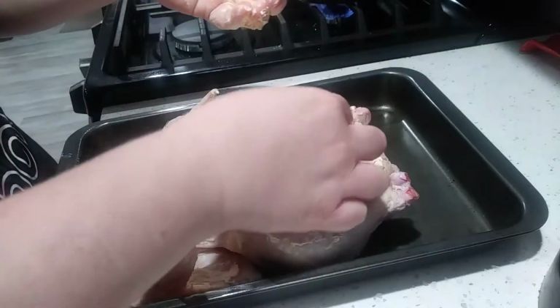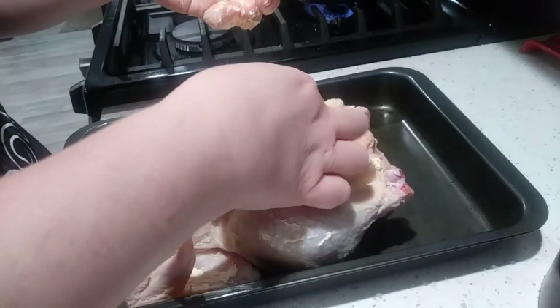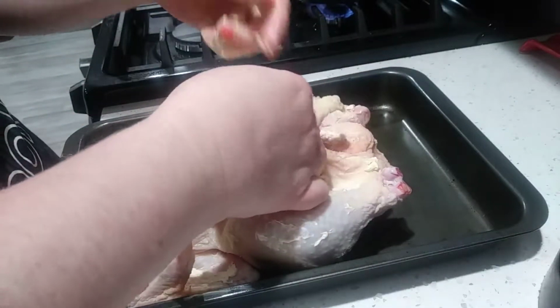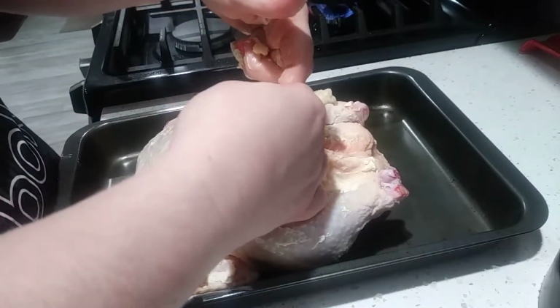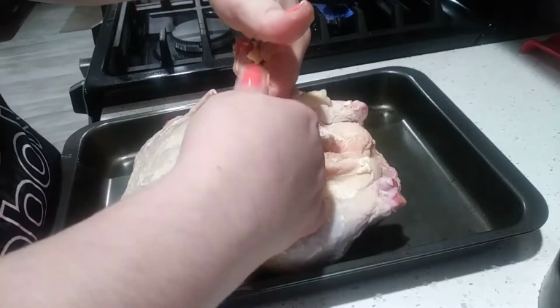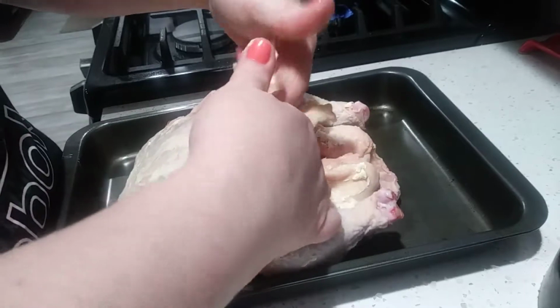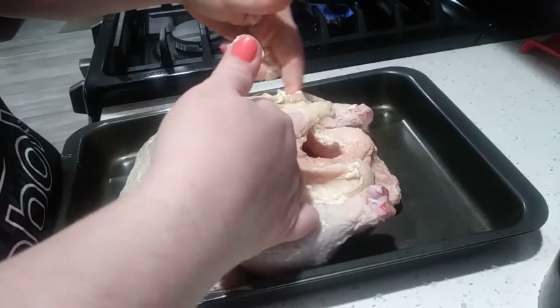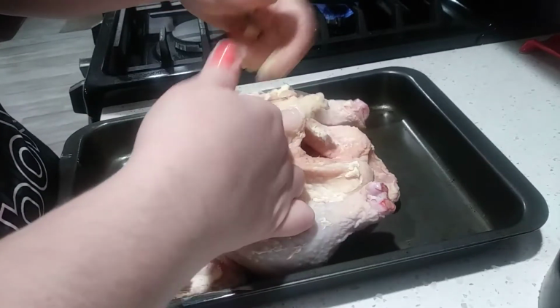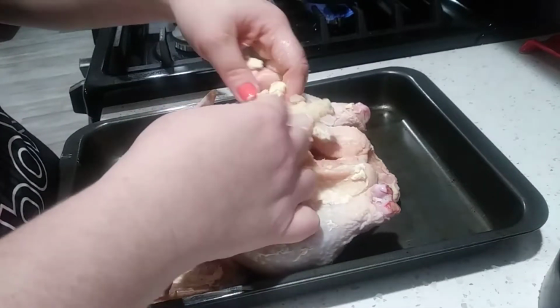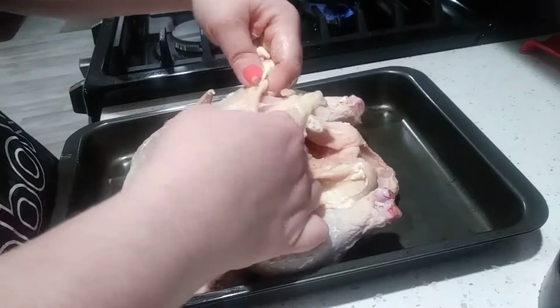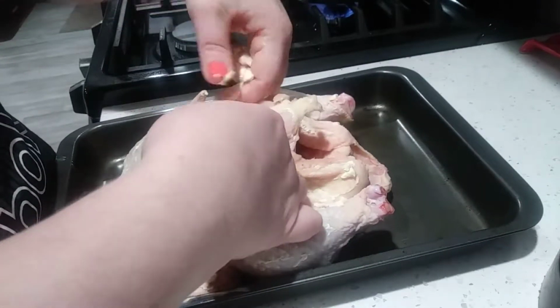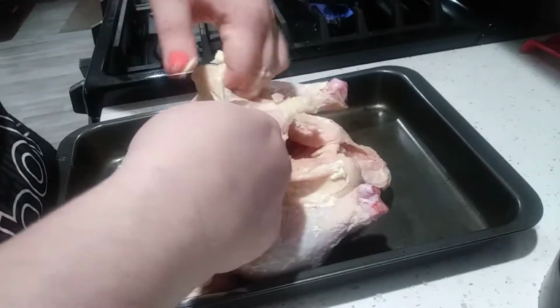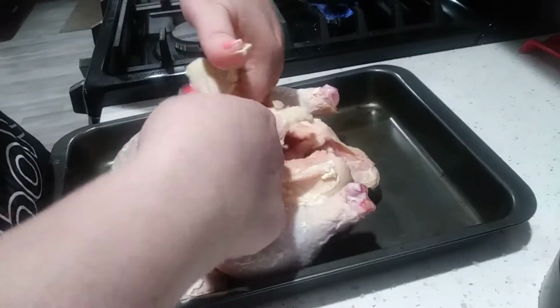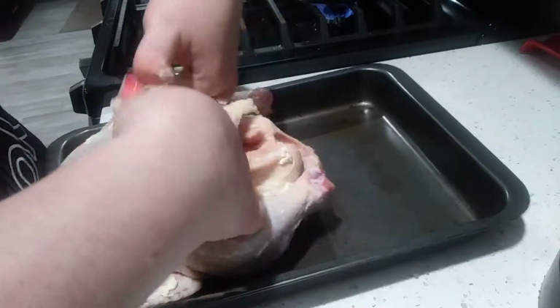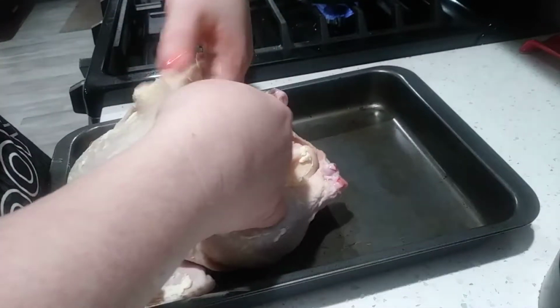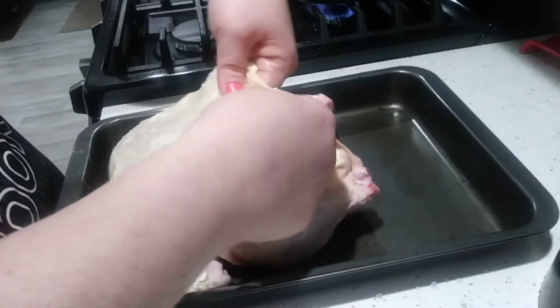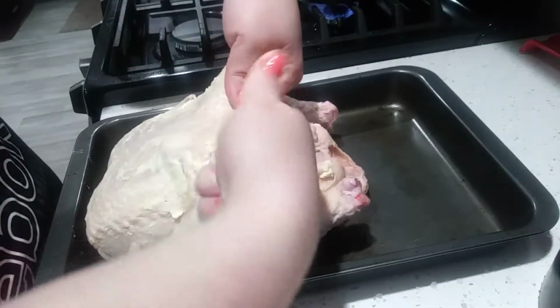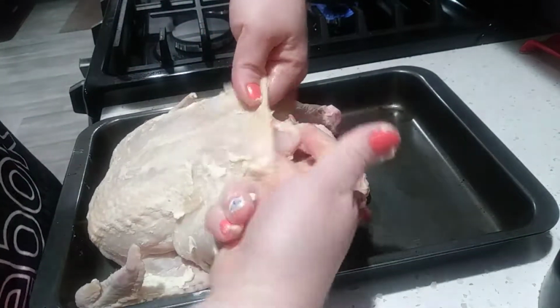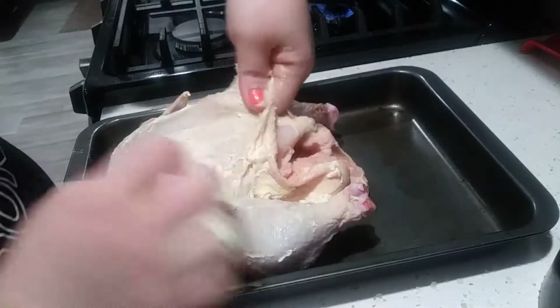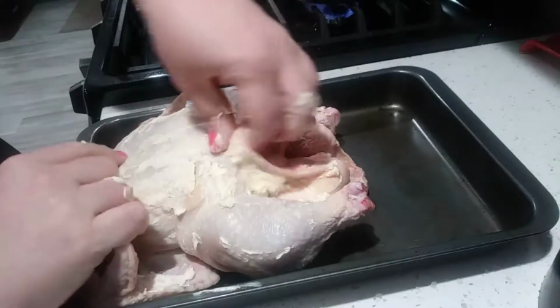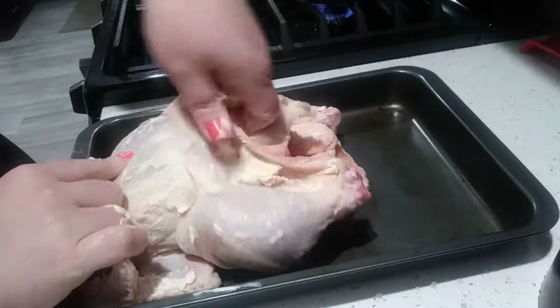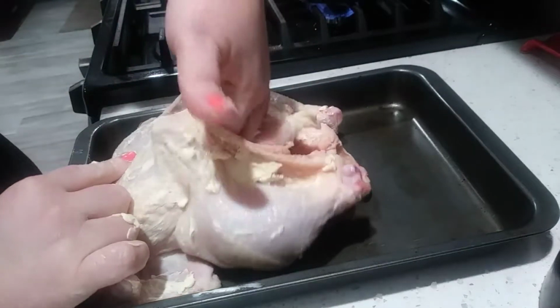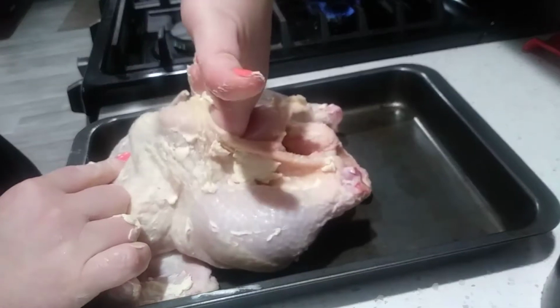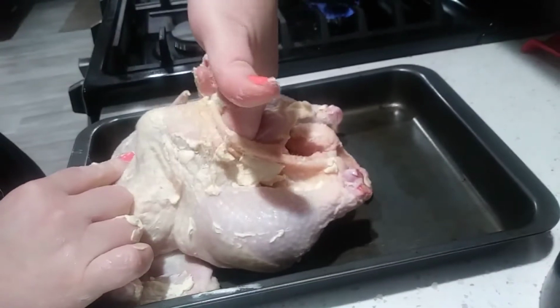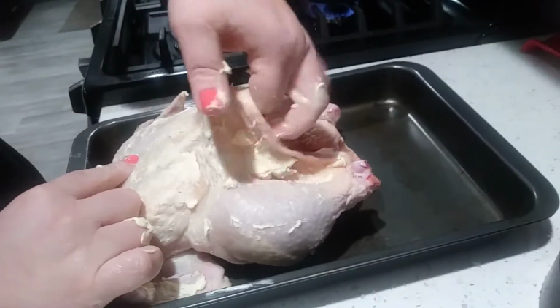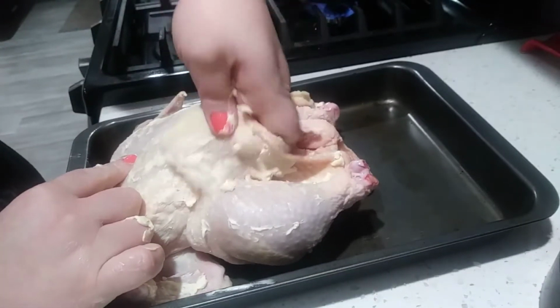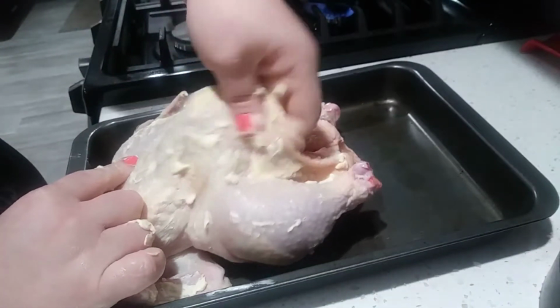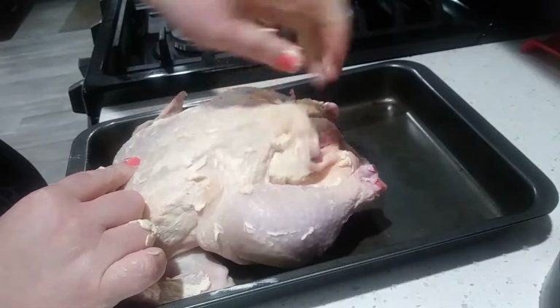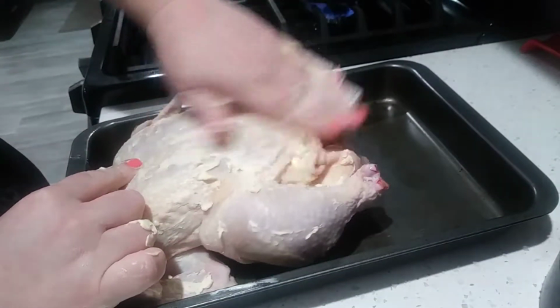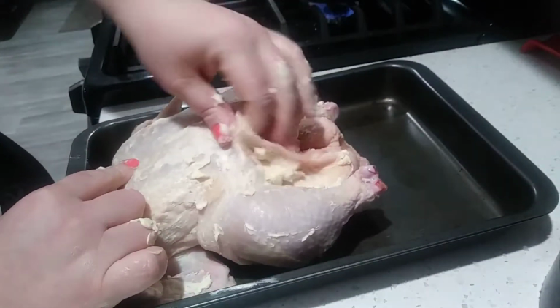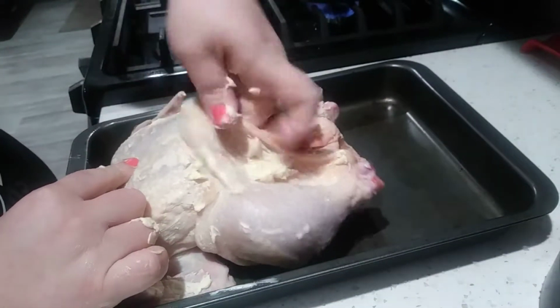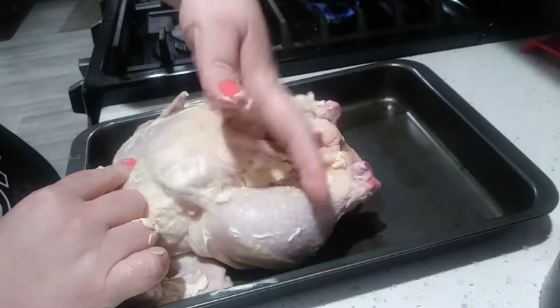The chicken skin is loose, and you can kind of feel that if you pull back on the breastbone a little bit — you can almost stick your fingers right underneath. So you can go ahead and do that with the butter as well.